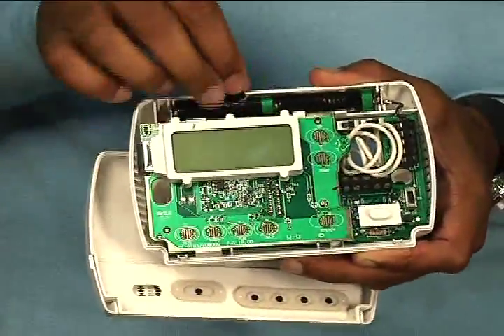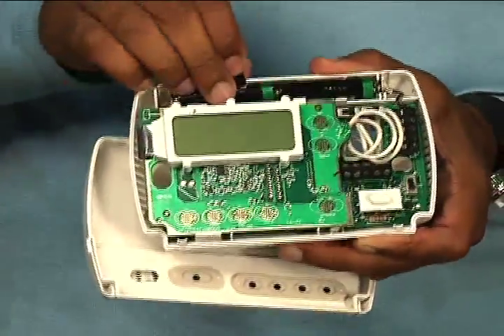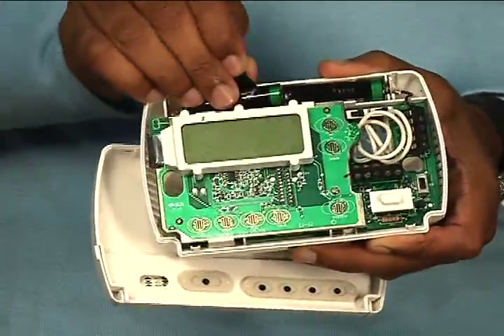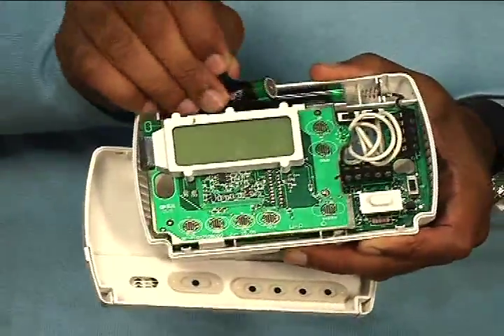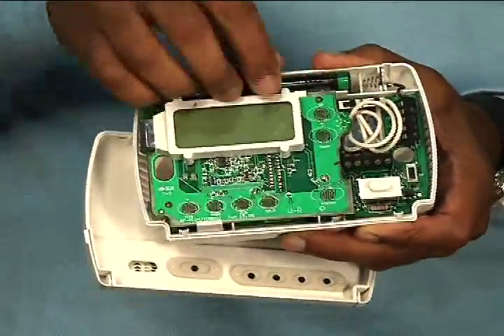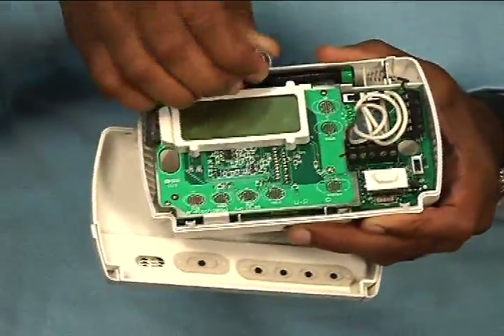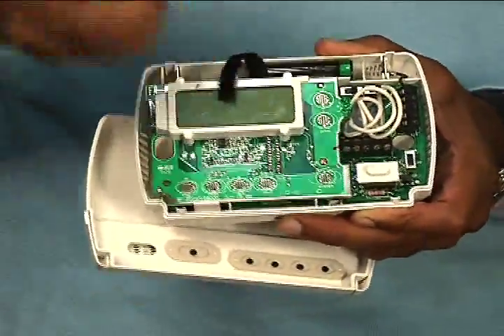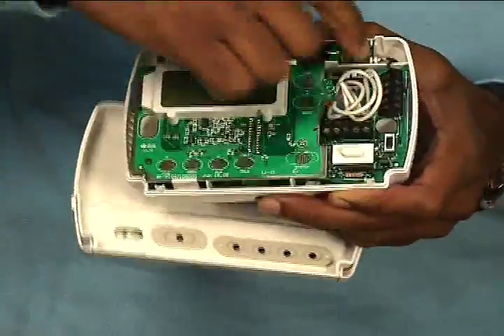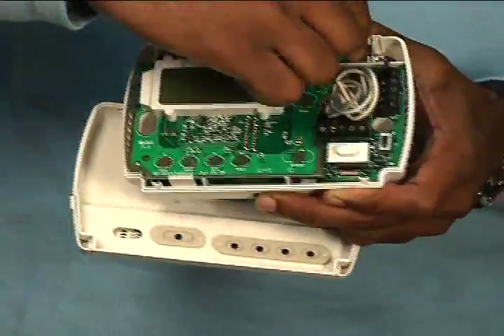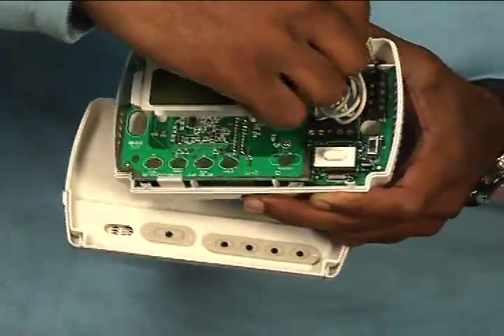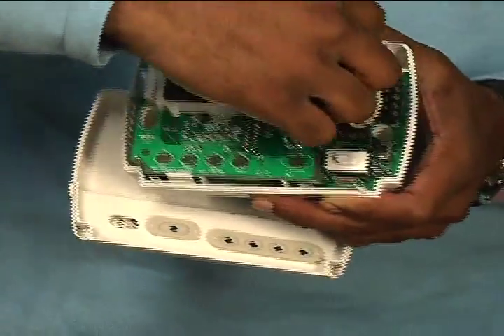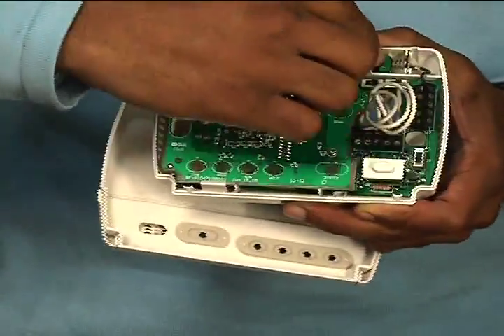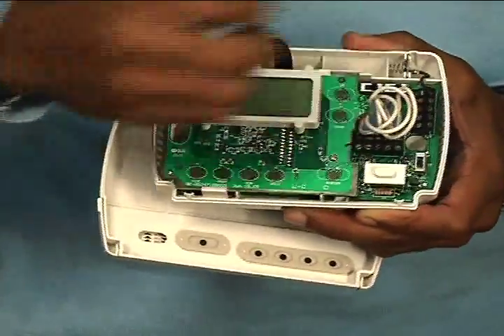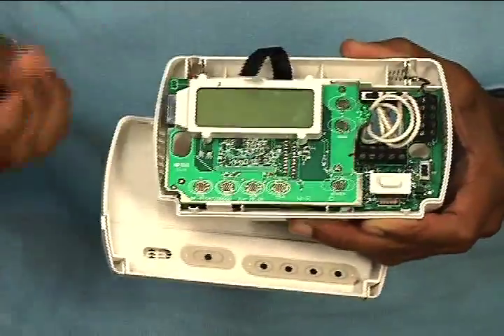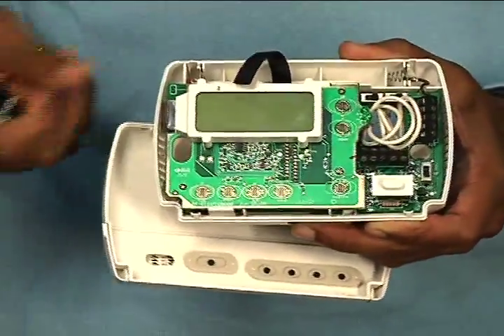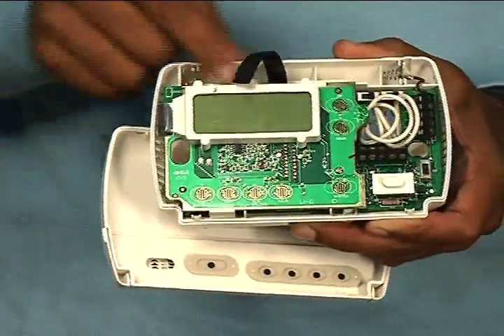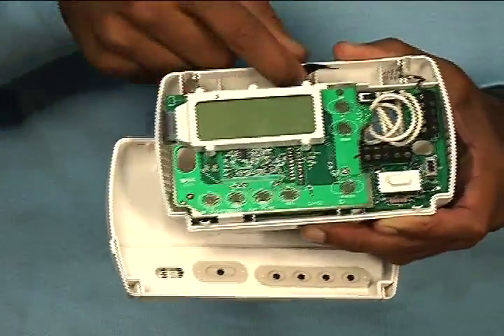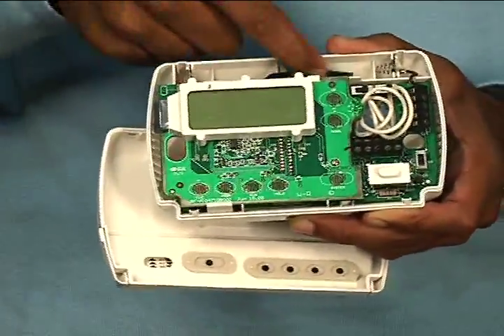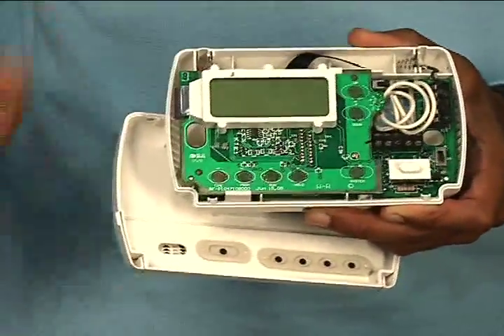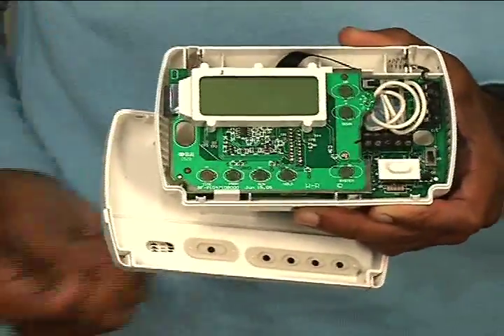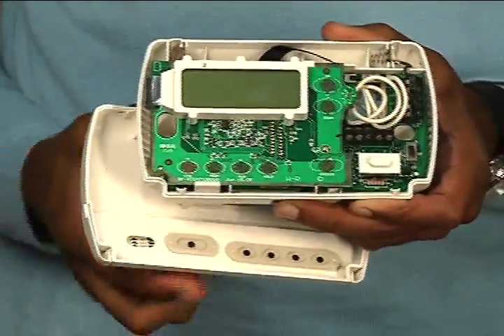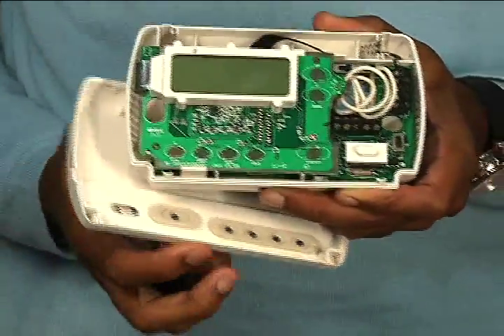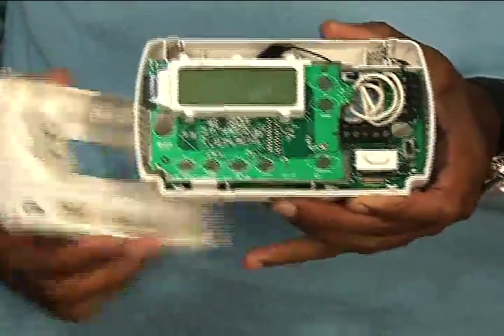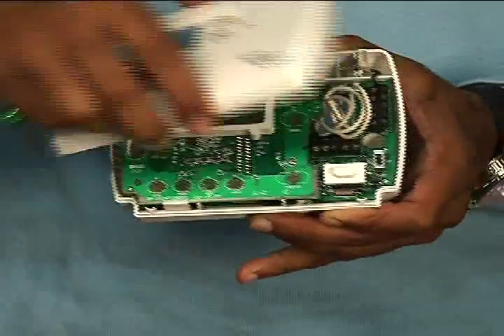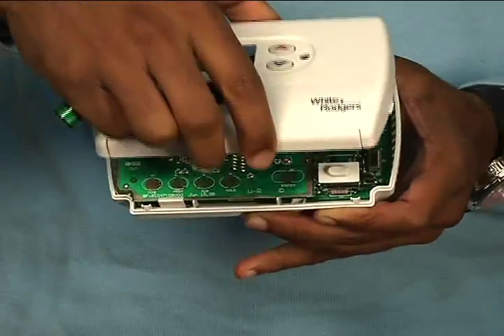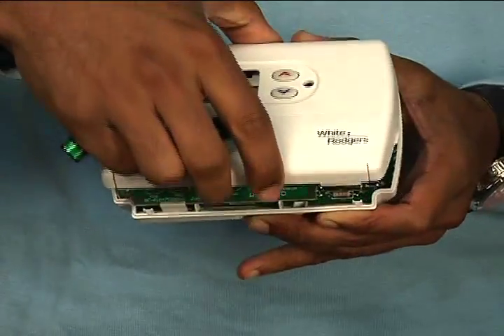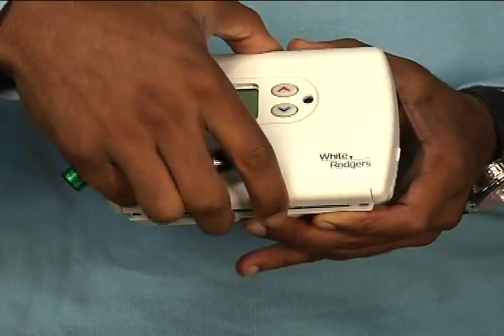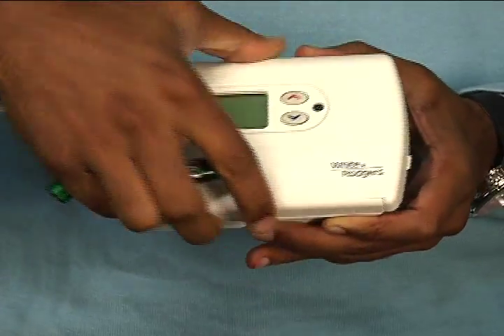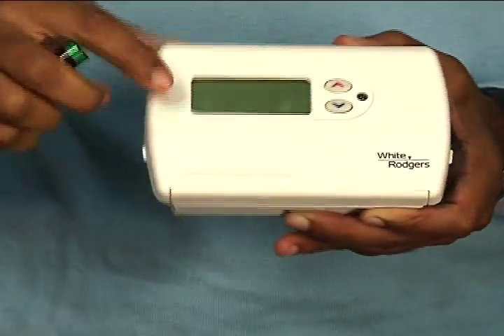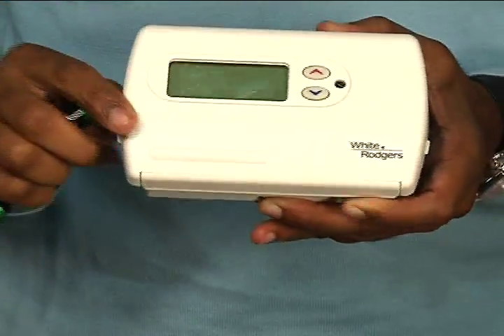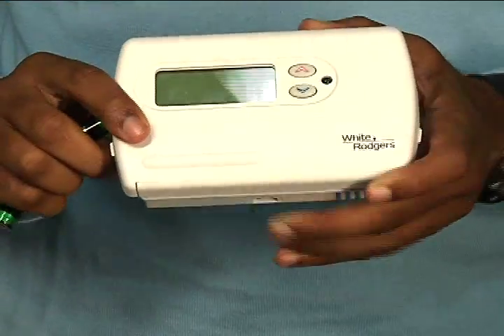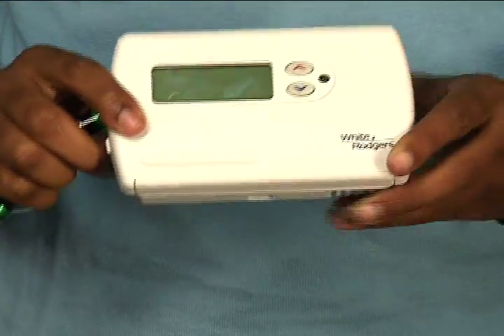Step two is to remove the batteries. Make sure to get that tab back in. And step three is to snap the cover back on.